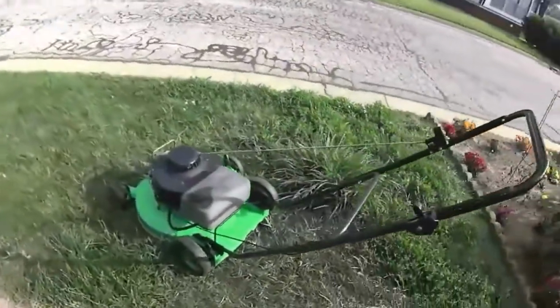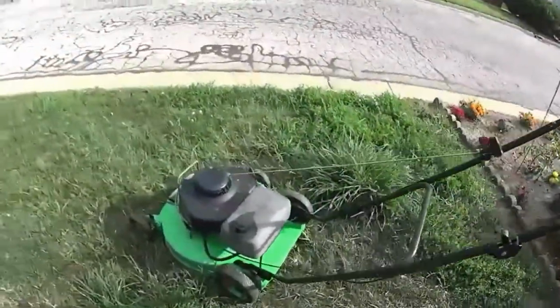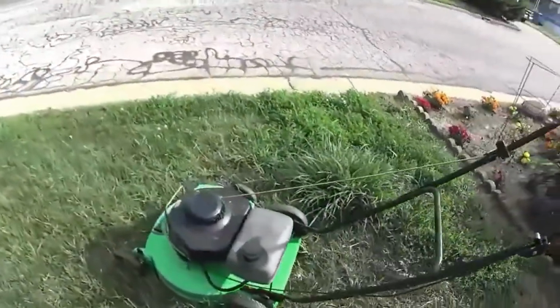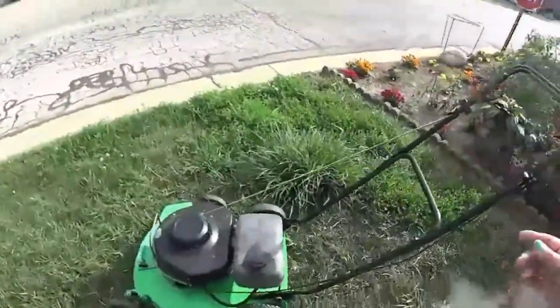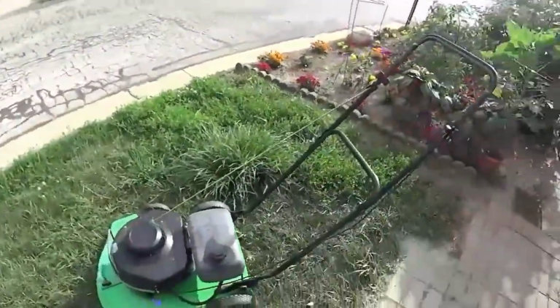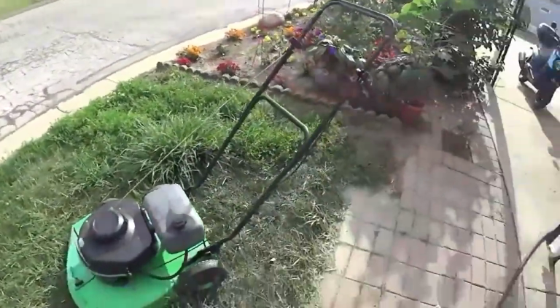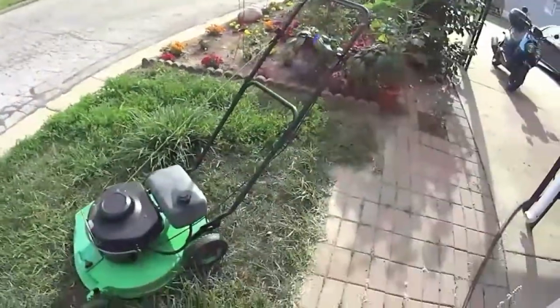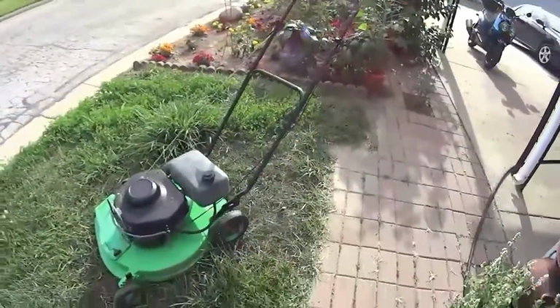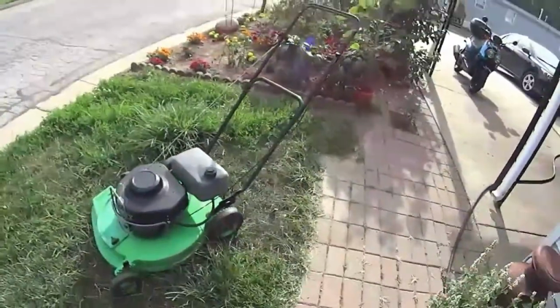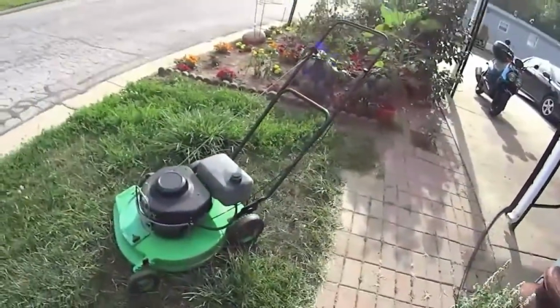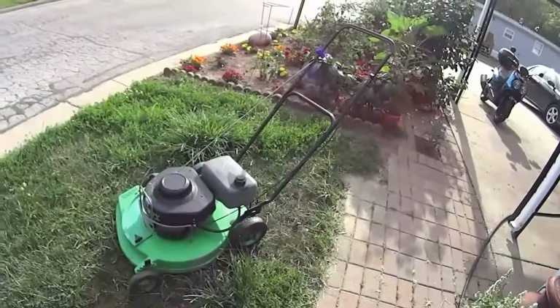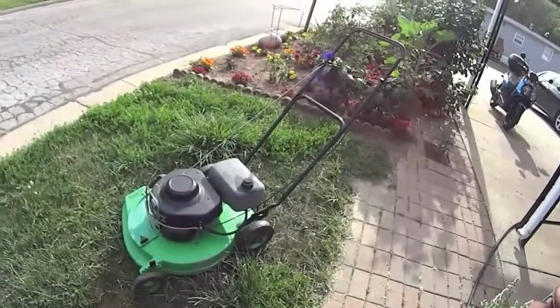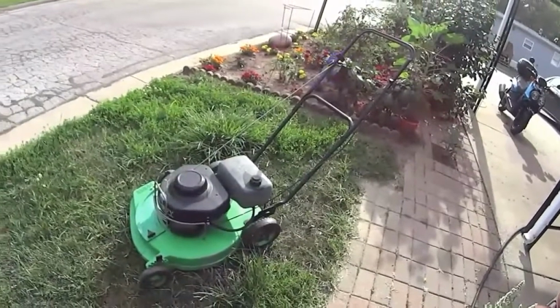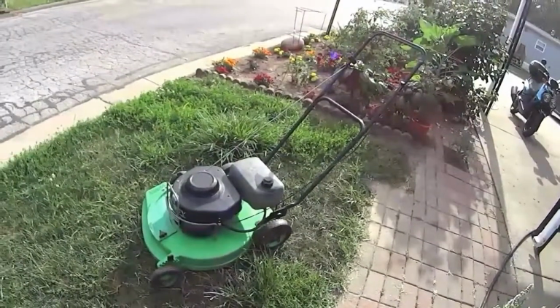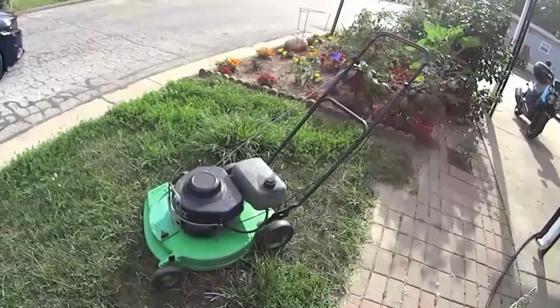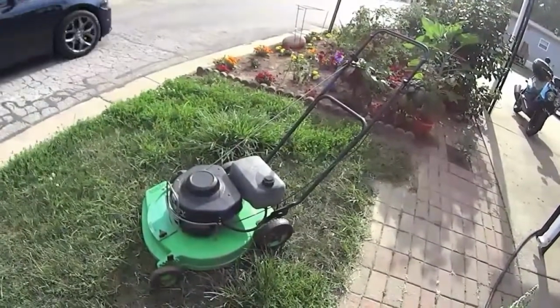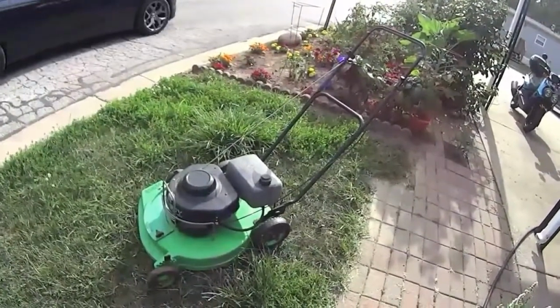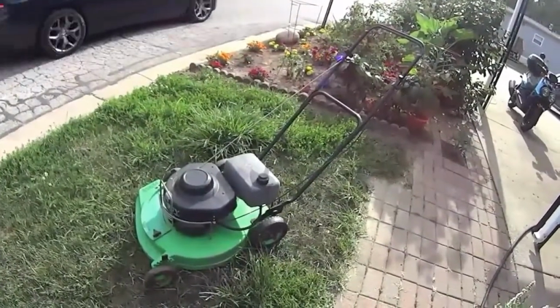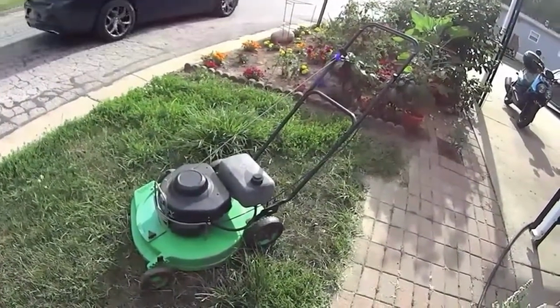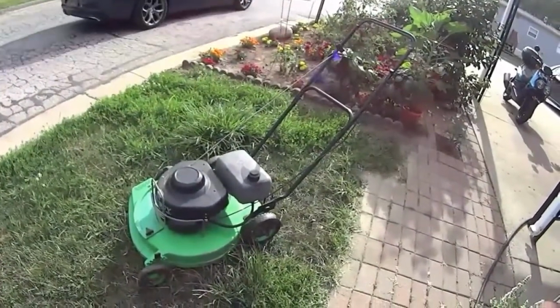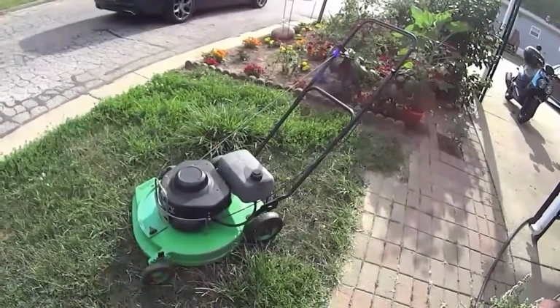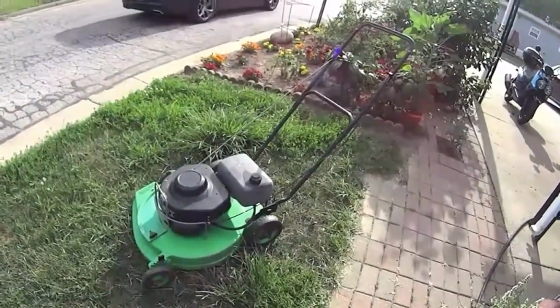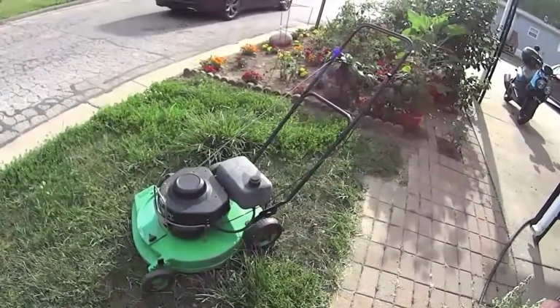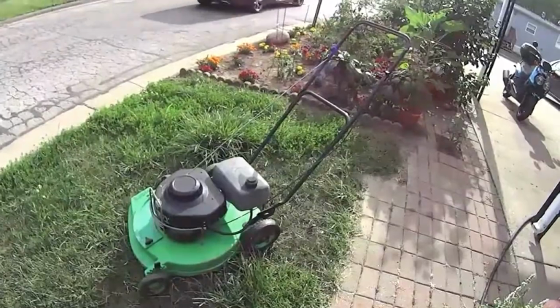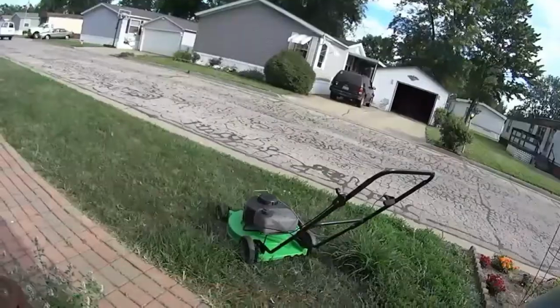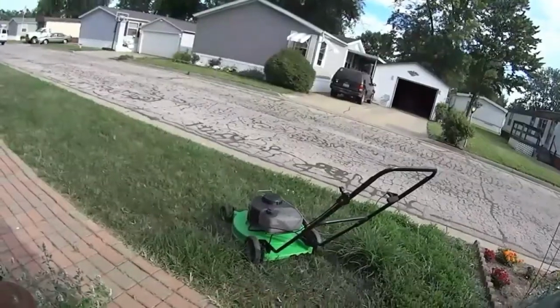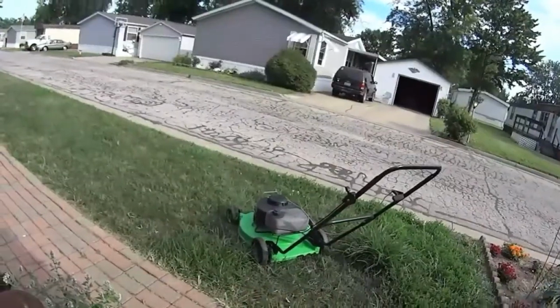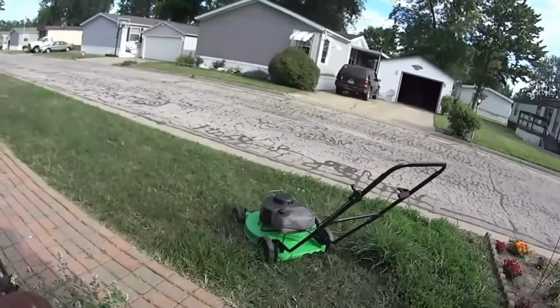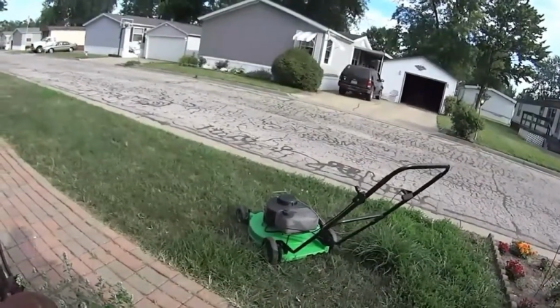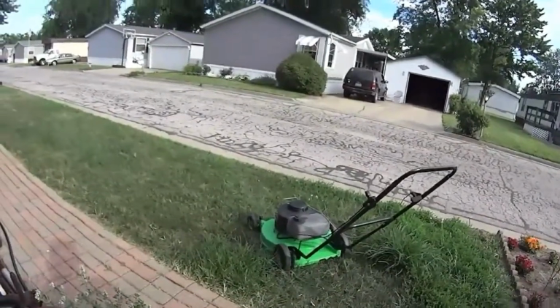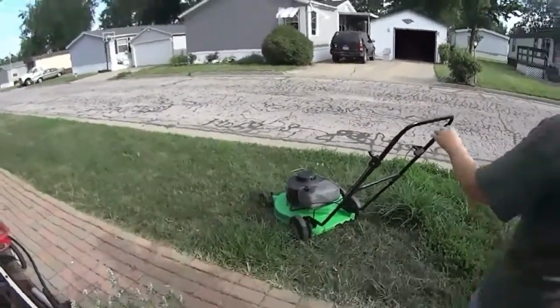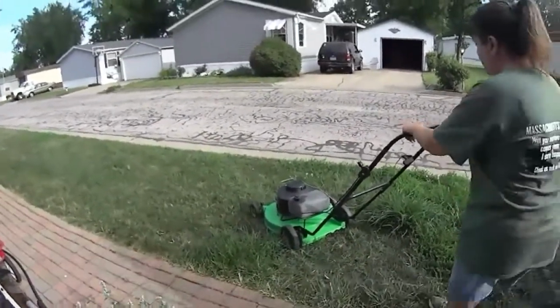So now what I want to do is start it. This is not a cold start, of course, because he has been running it, but it starts really well. All right, let's see if we can get this thing started up.